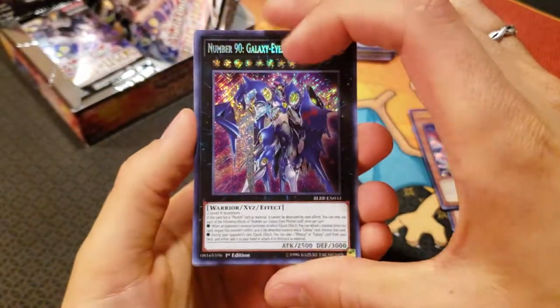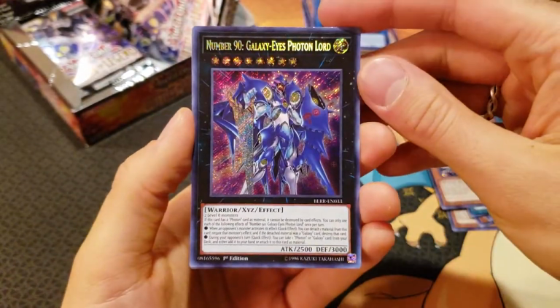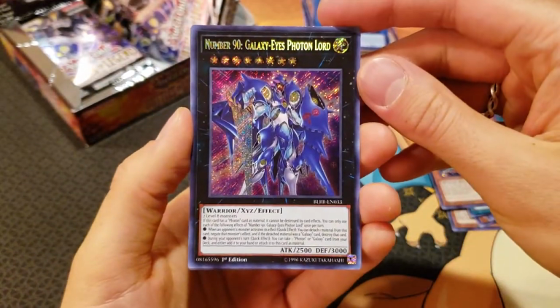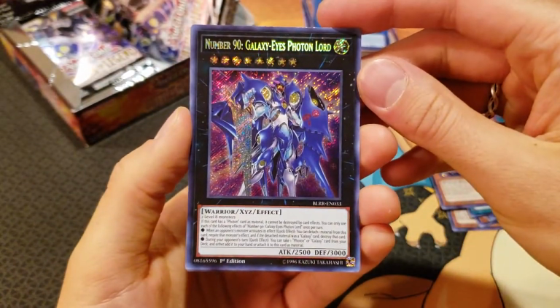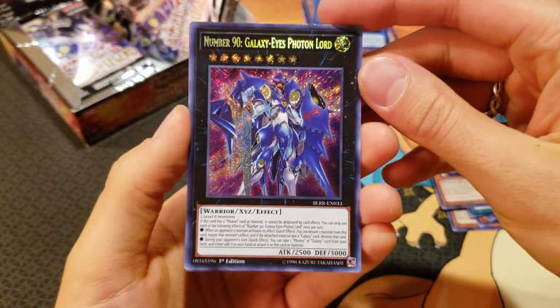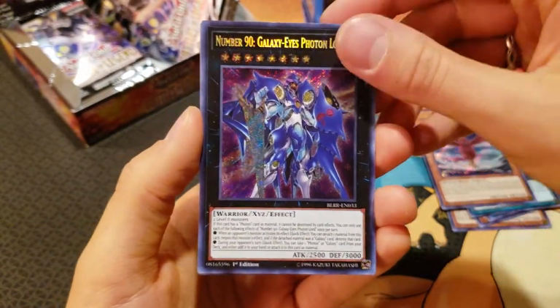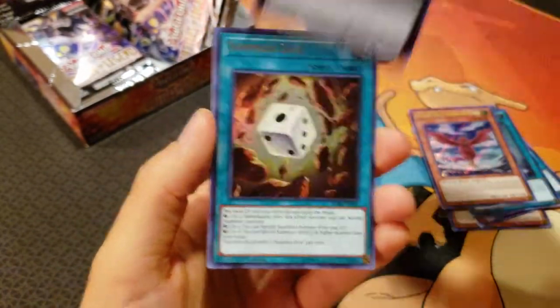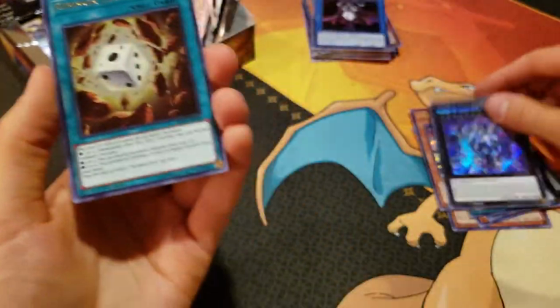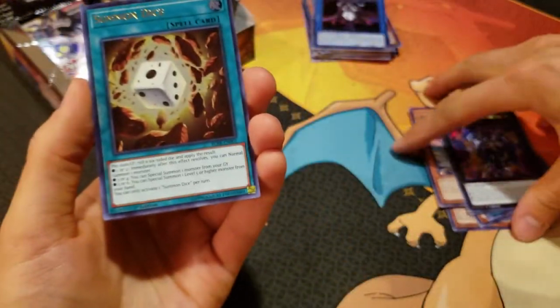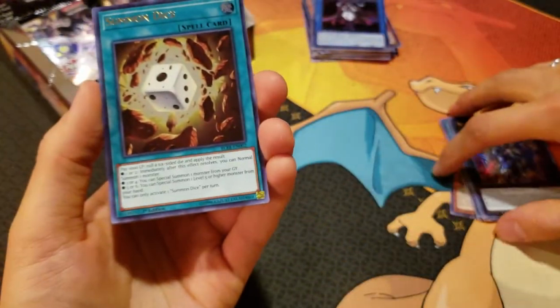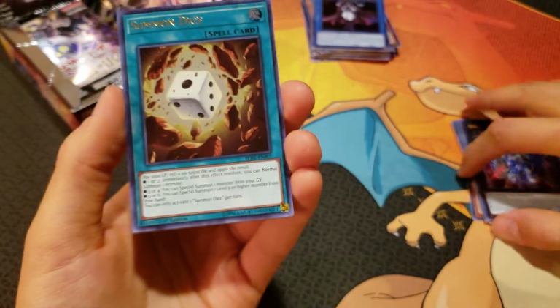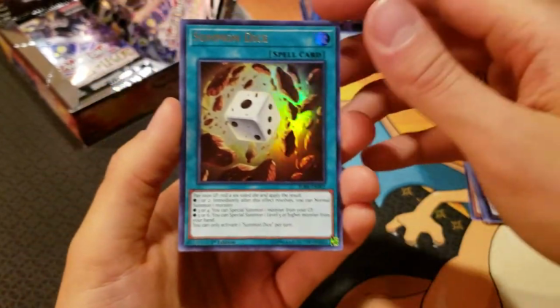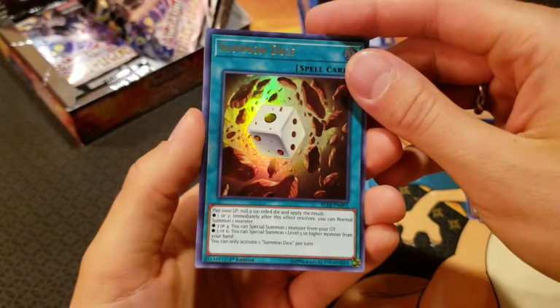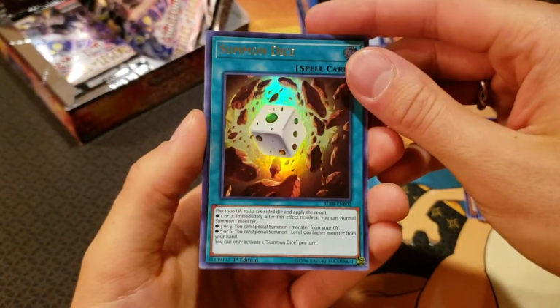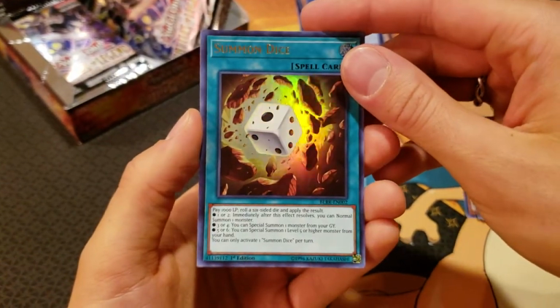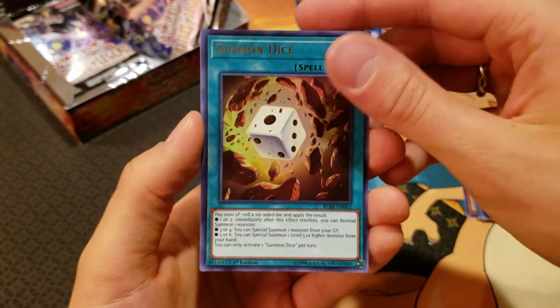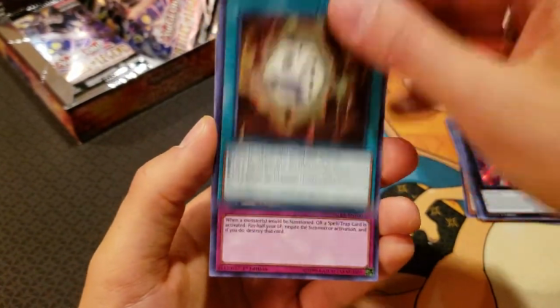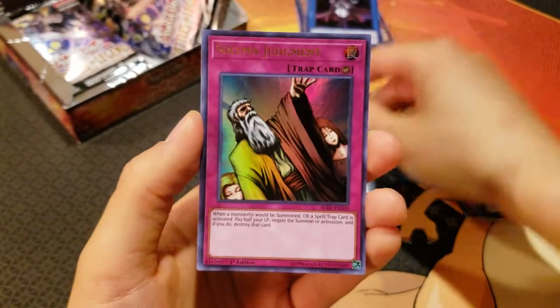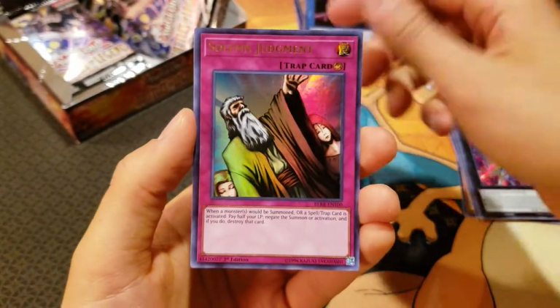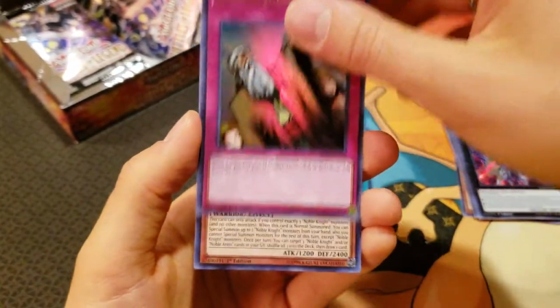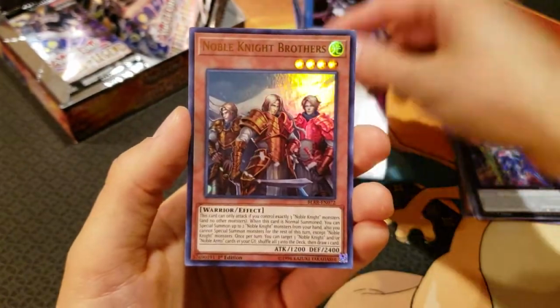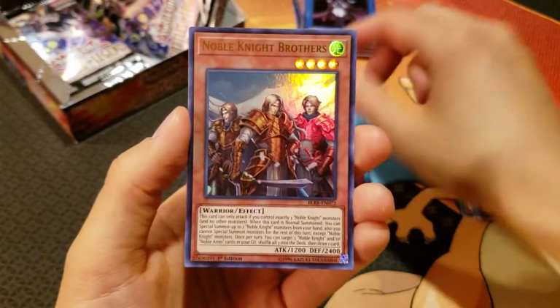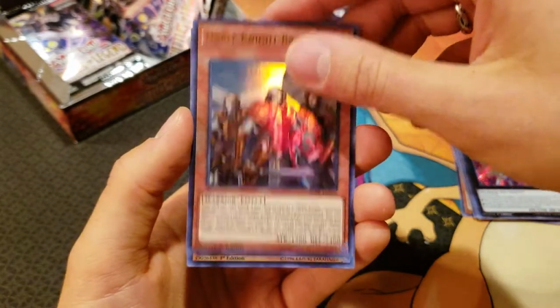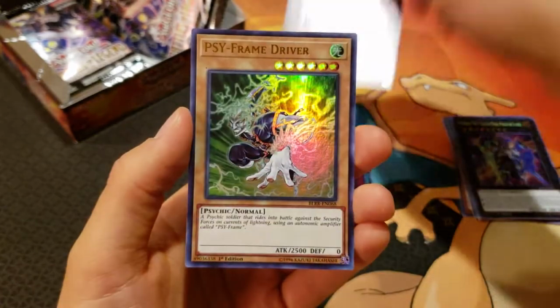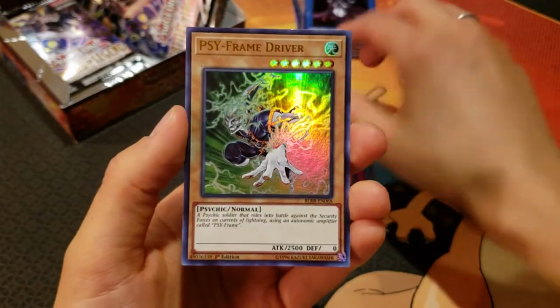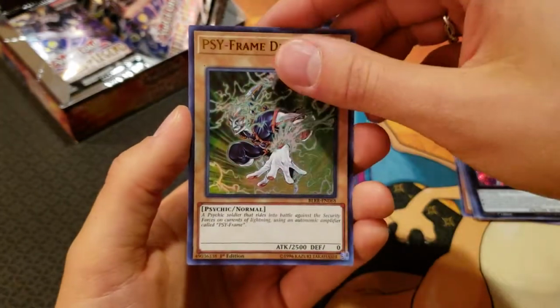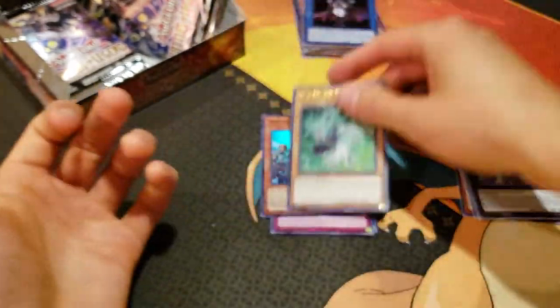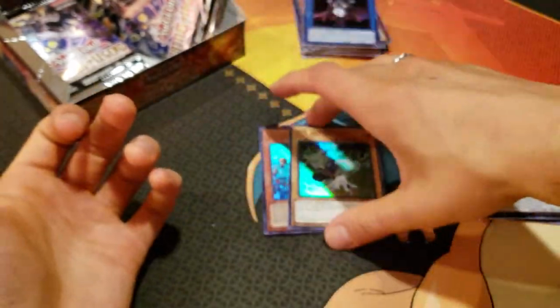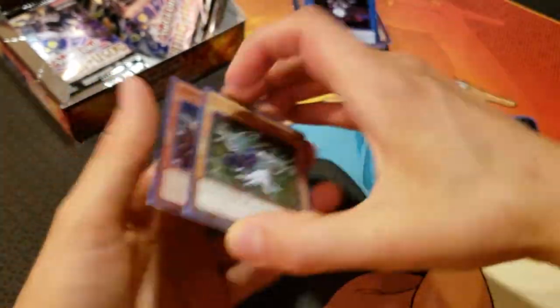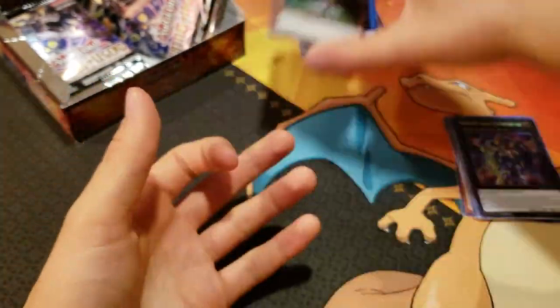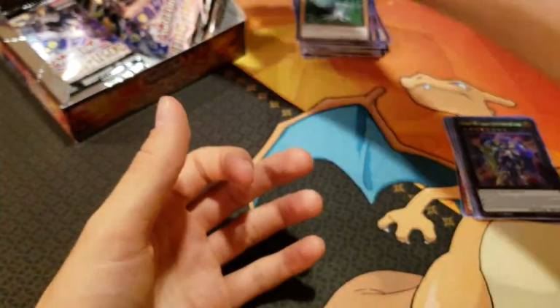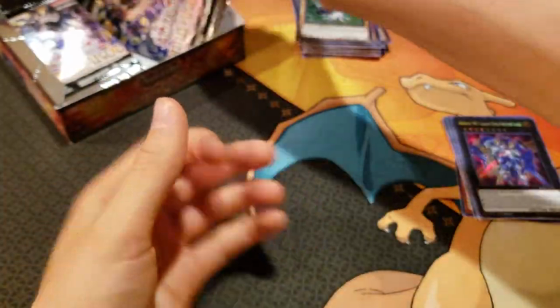We got Number 90 Galaxy Eyes Photon Lord — another $8 to $10 card. Summon Dice — I love the dice cards, that's awesome. Solemn Judgment, very nice. Noble Knight Brothers and a SciFrame Driver. Very cool.